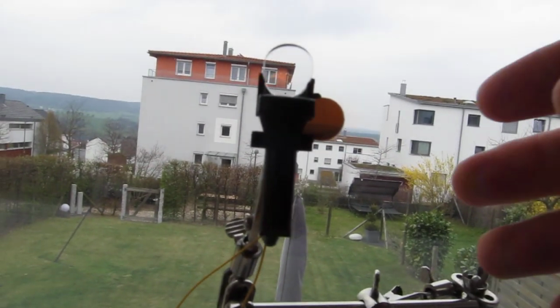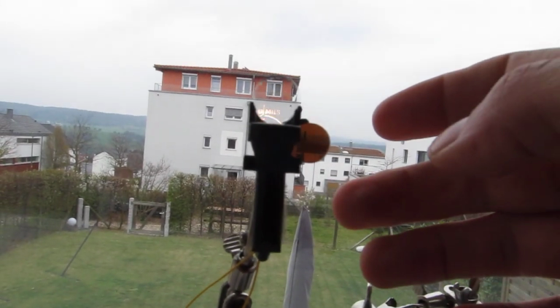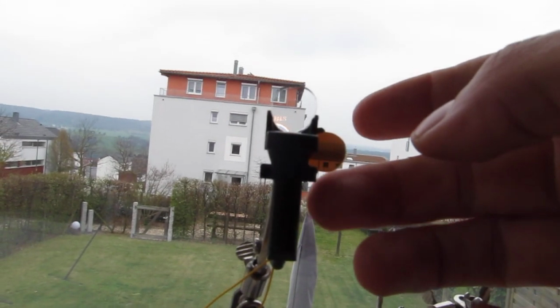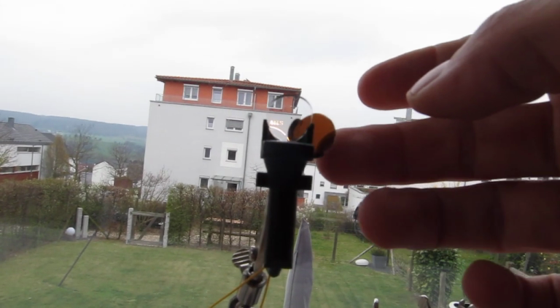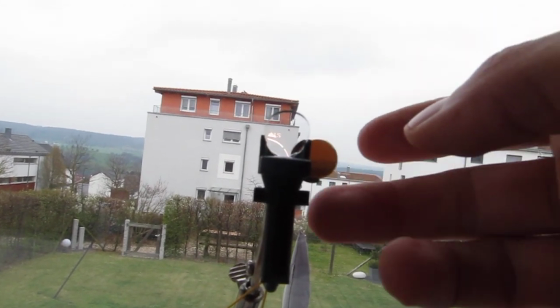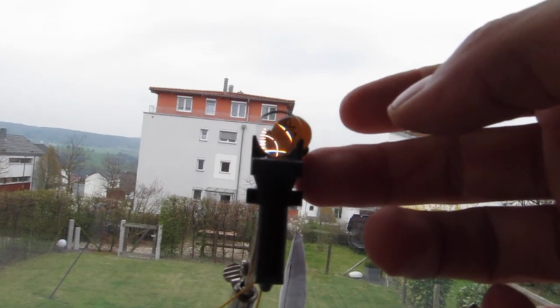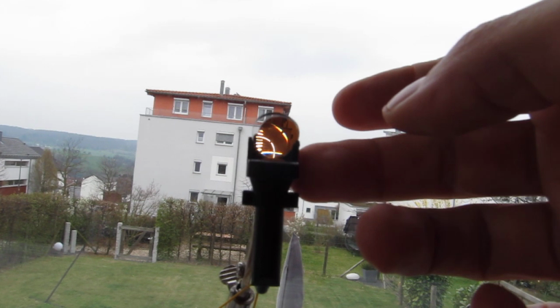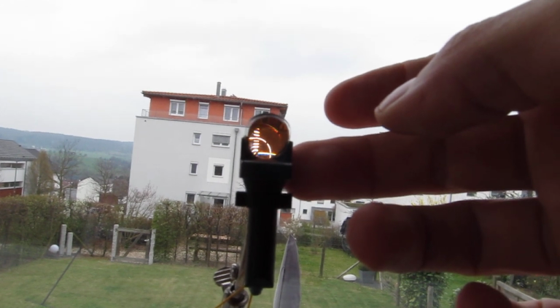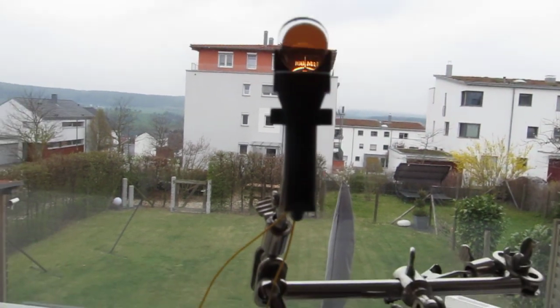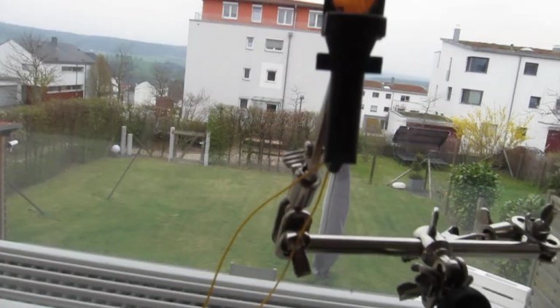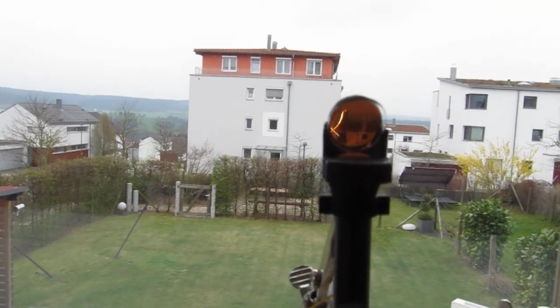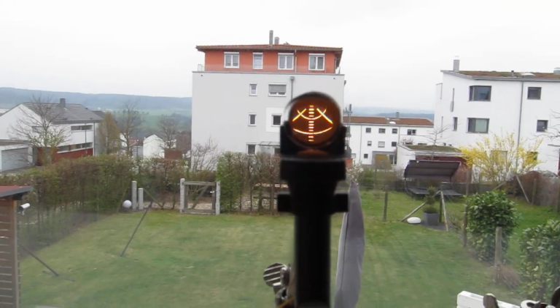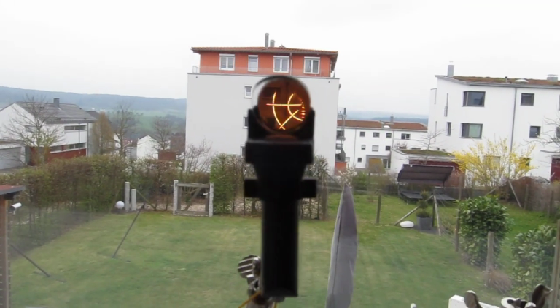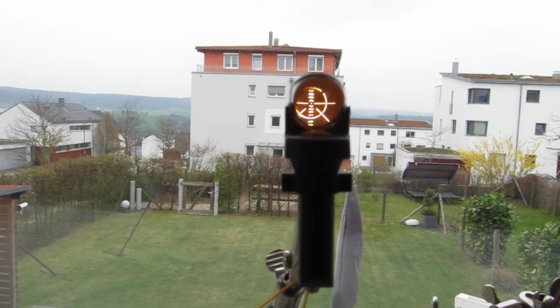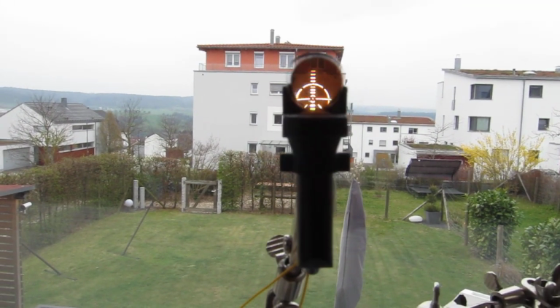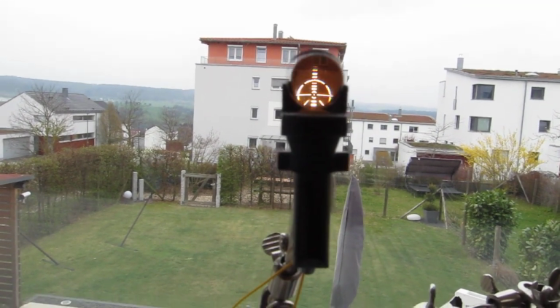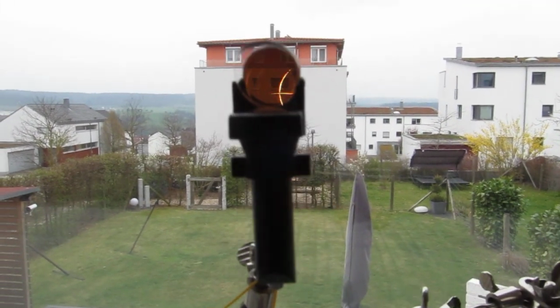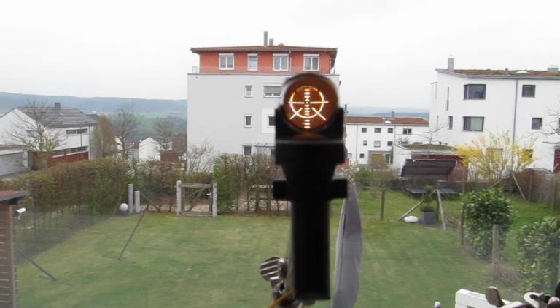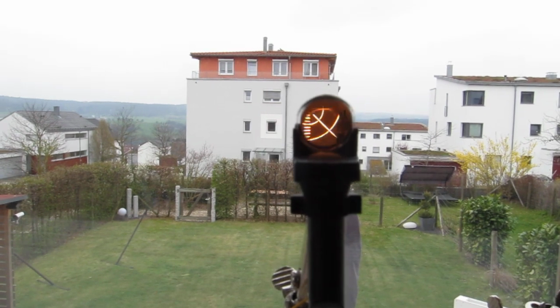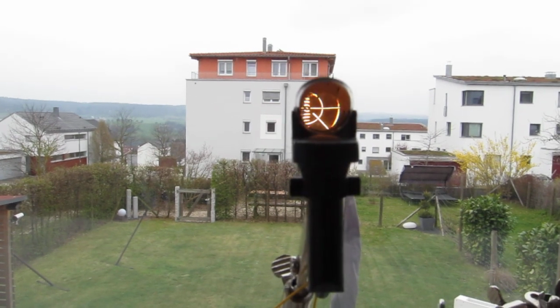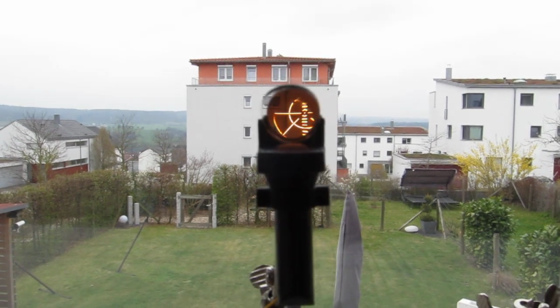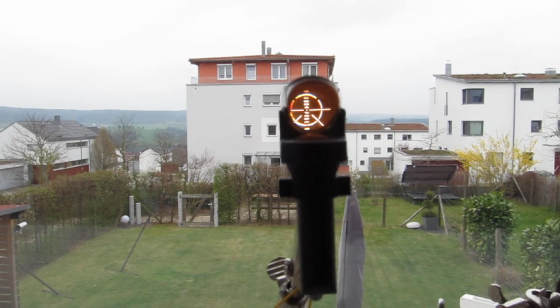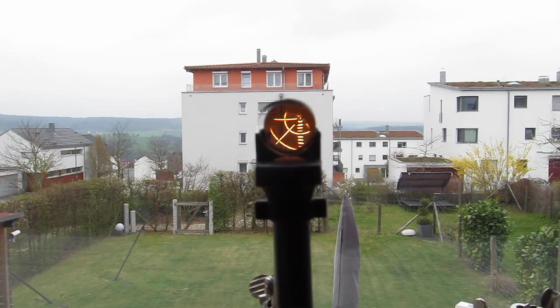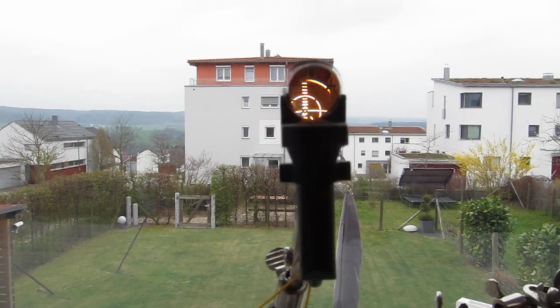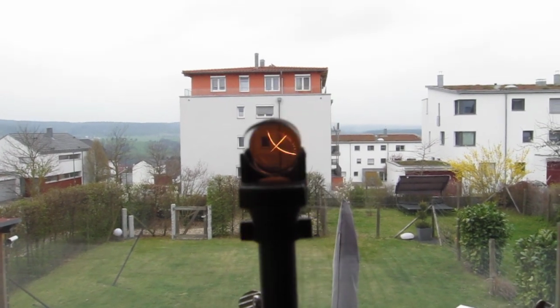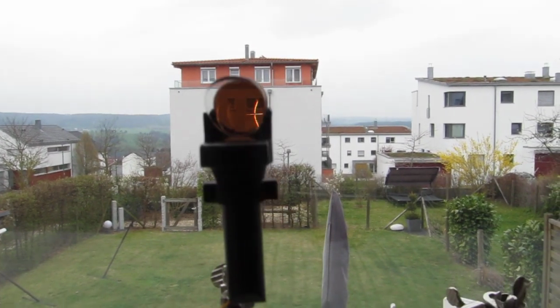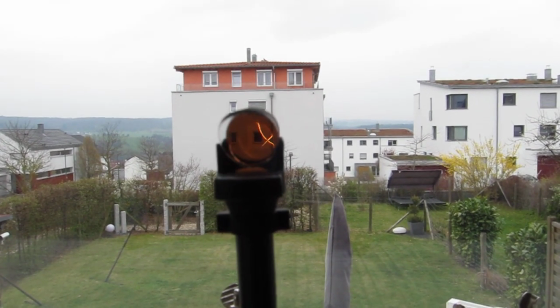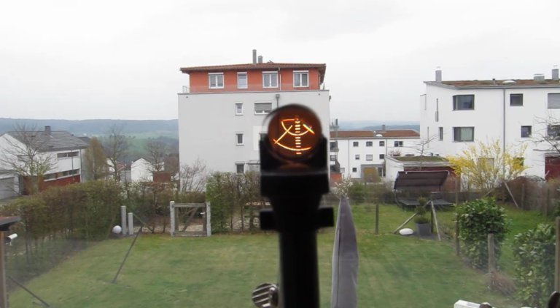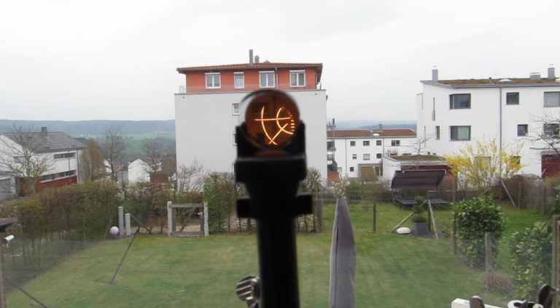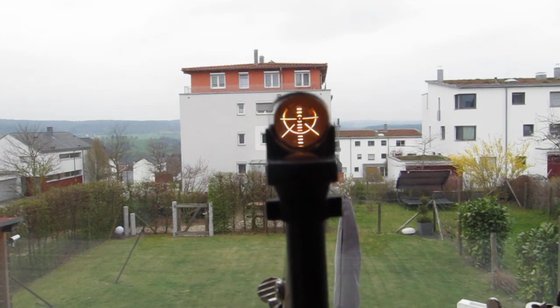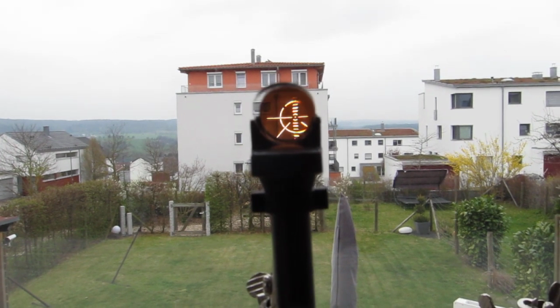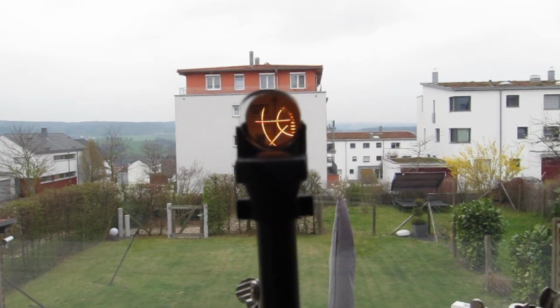Now with the glare shield, you have a higher contrast. For example, on a sunny day you can improve contrast by using the glare shield.